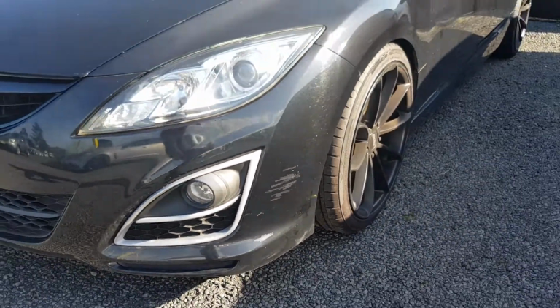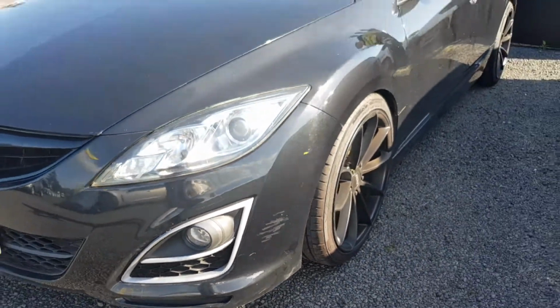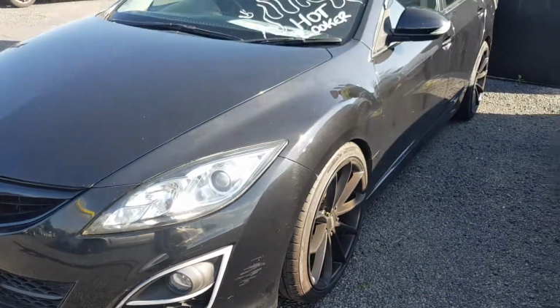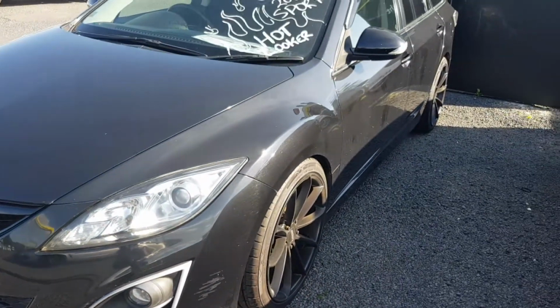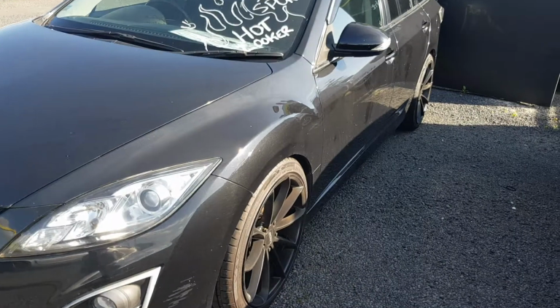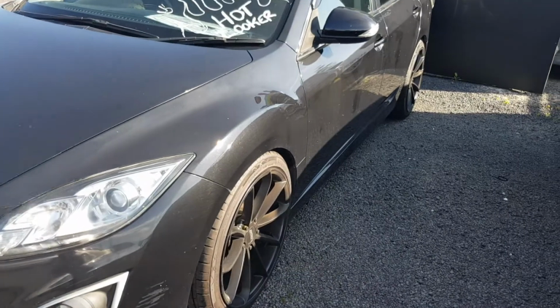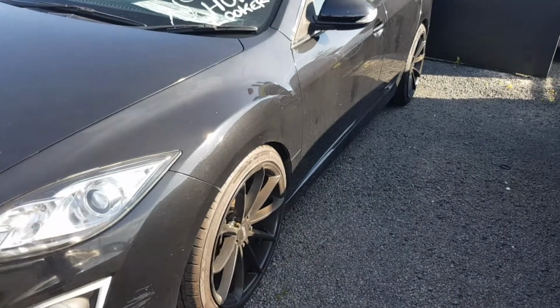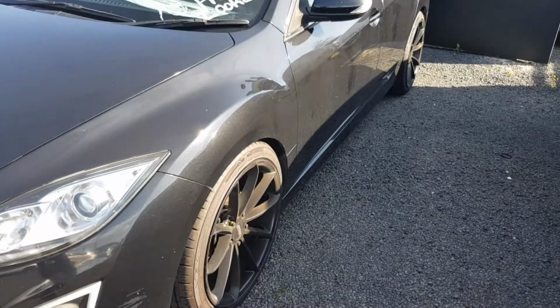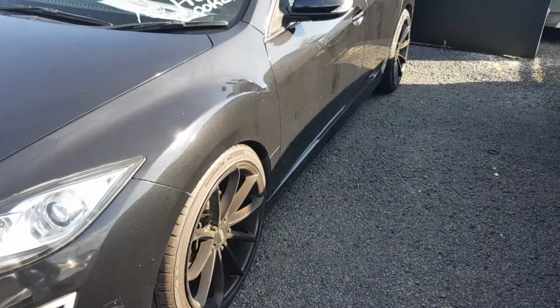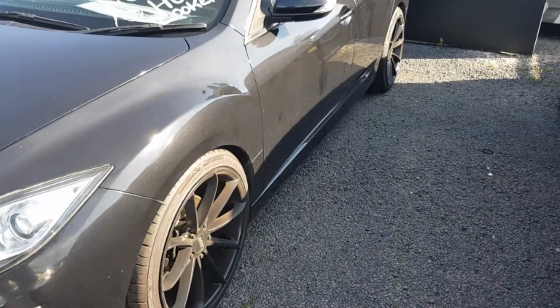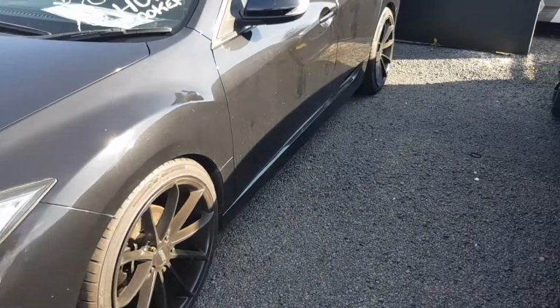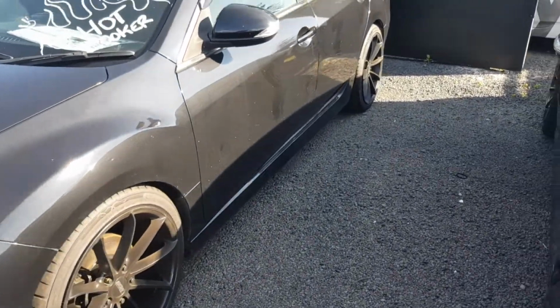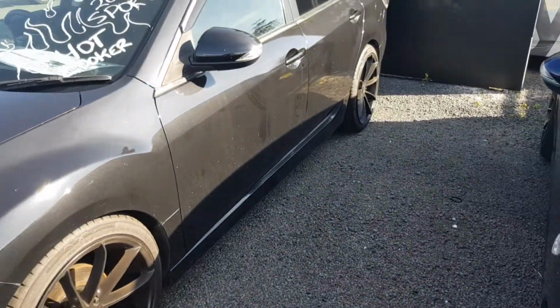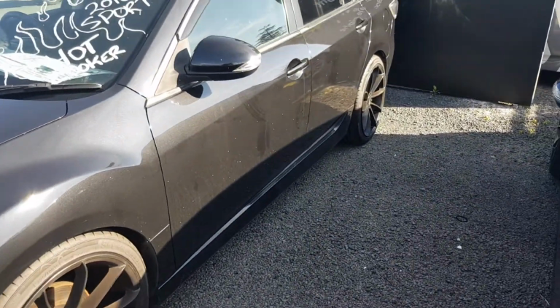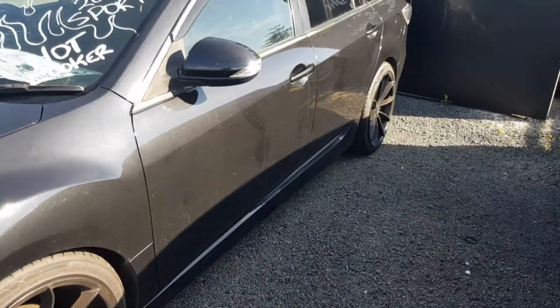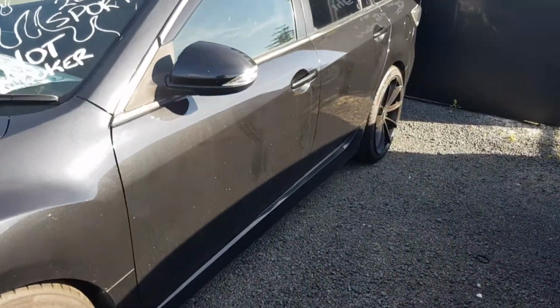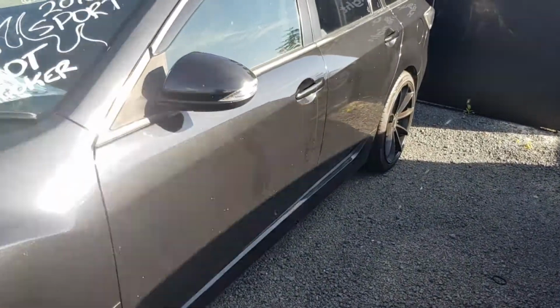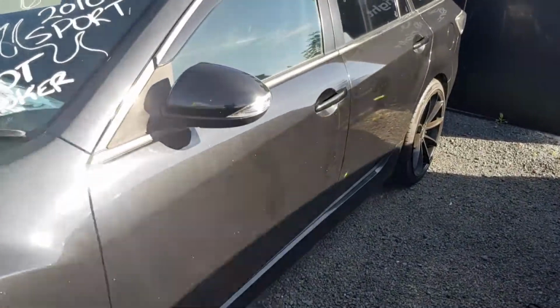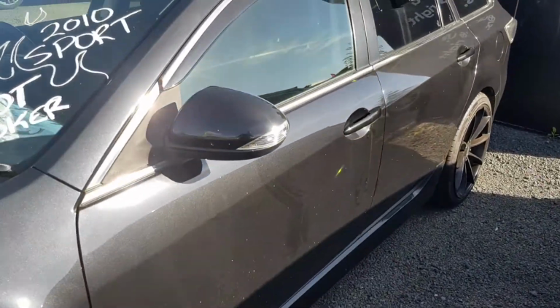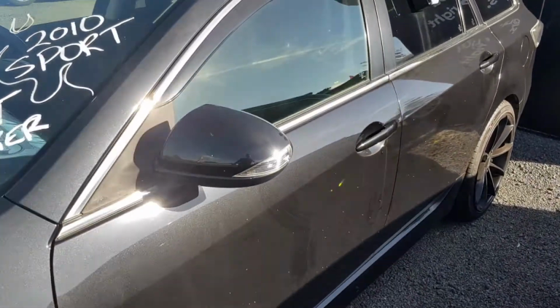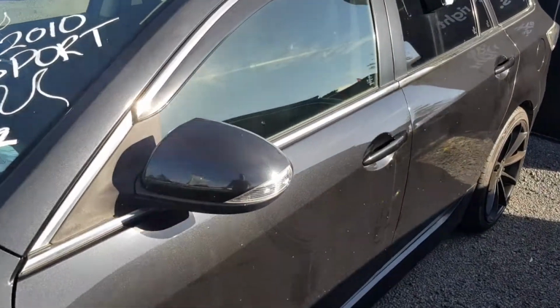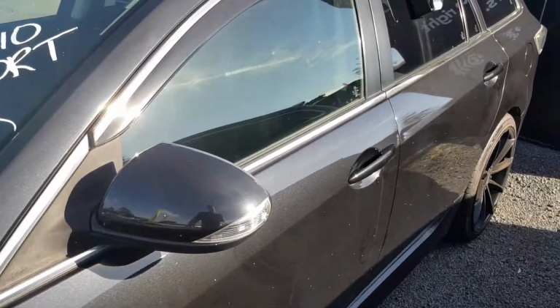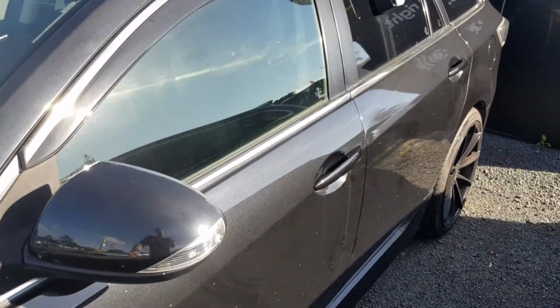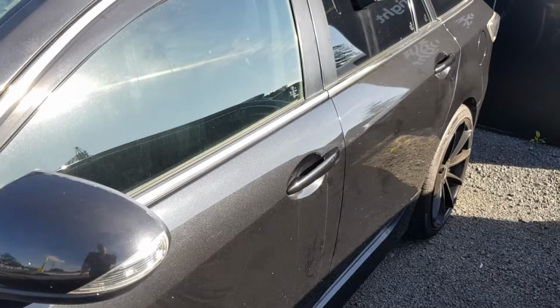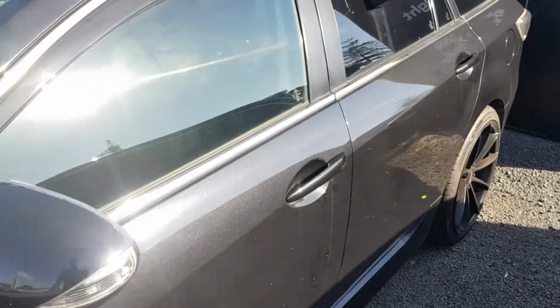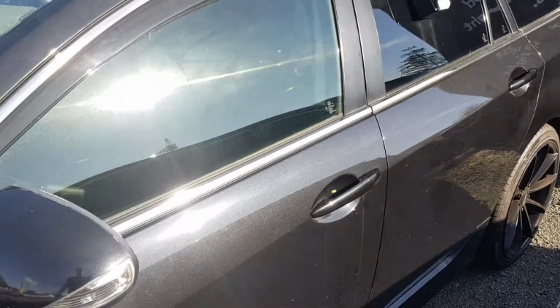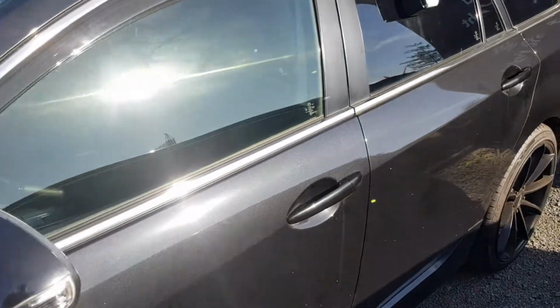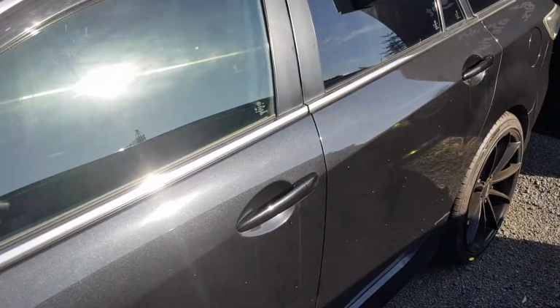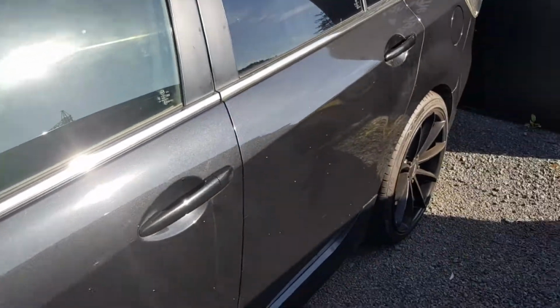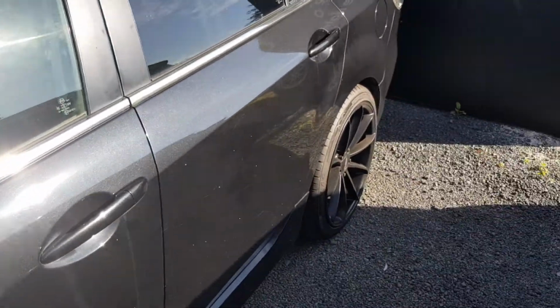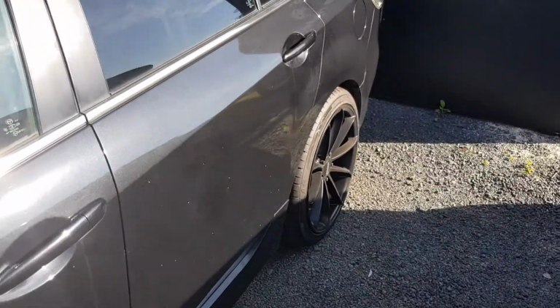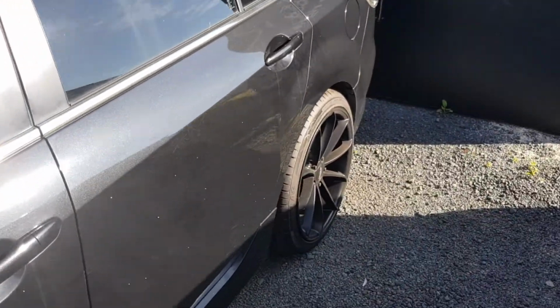It's a second-hand car so you're not gonna get it perfect every time, are you? 168K's, 2010 — so she's had a life.